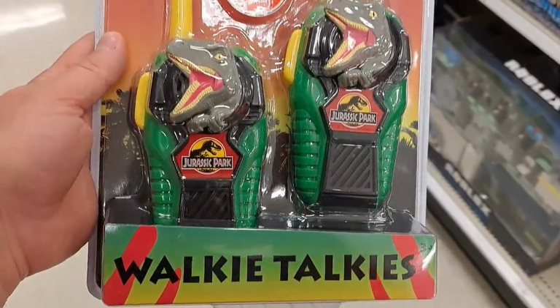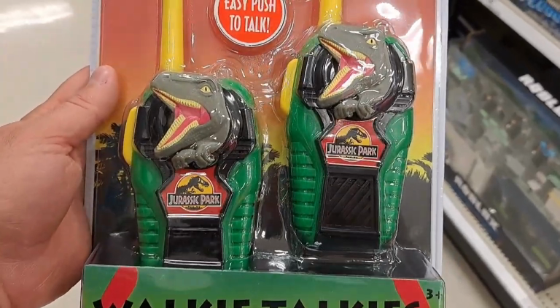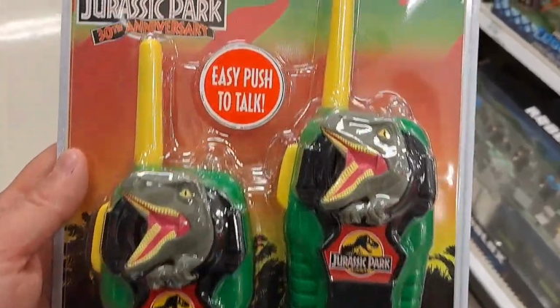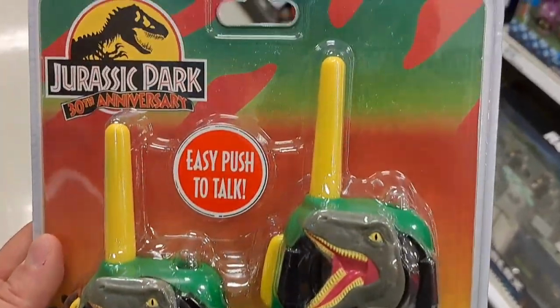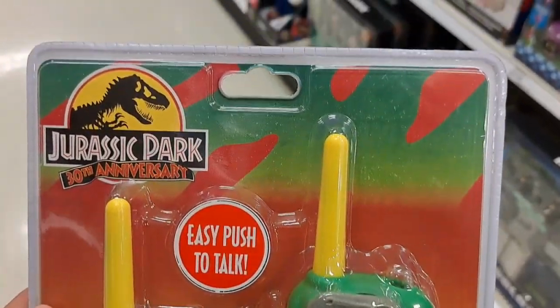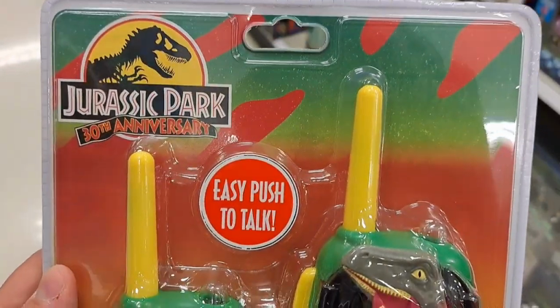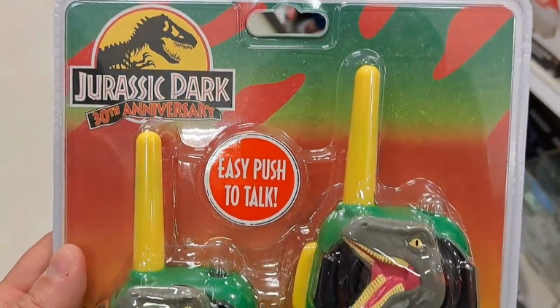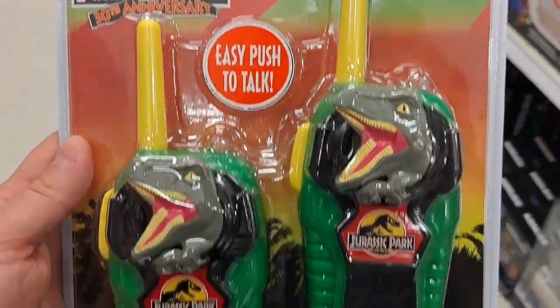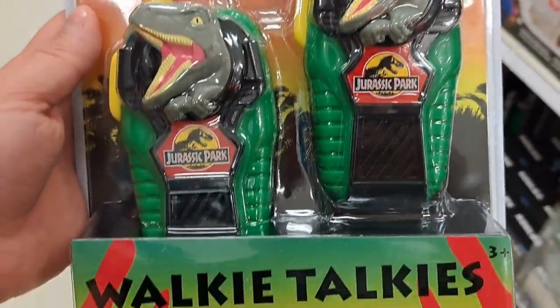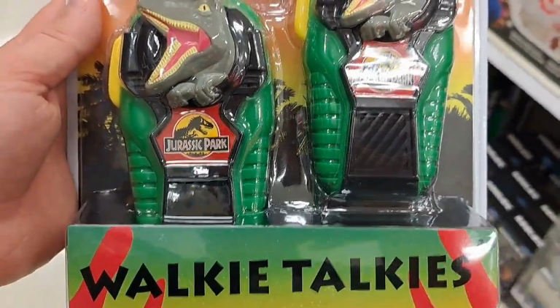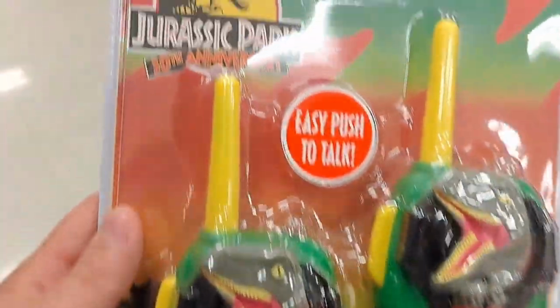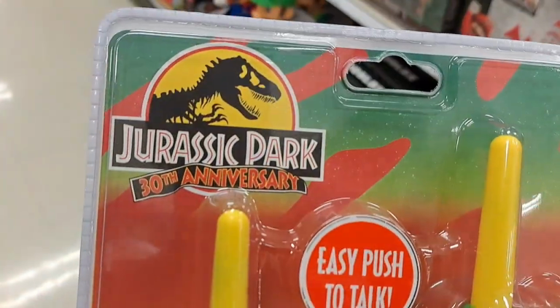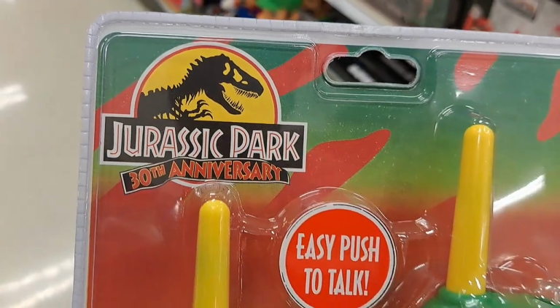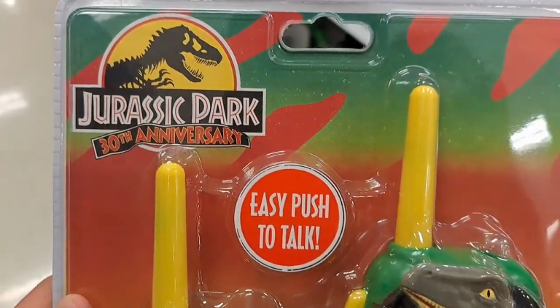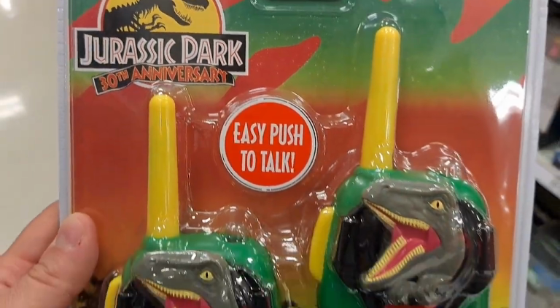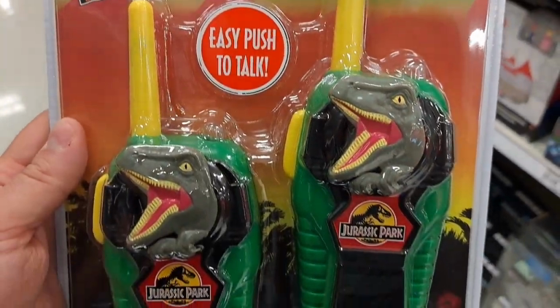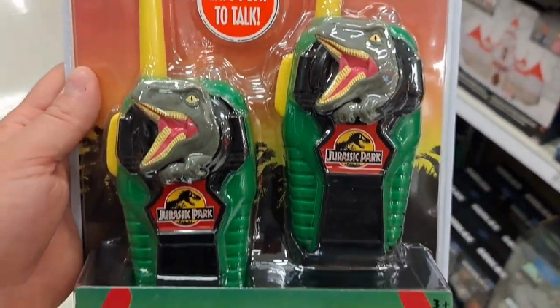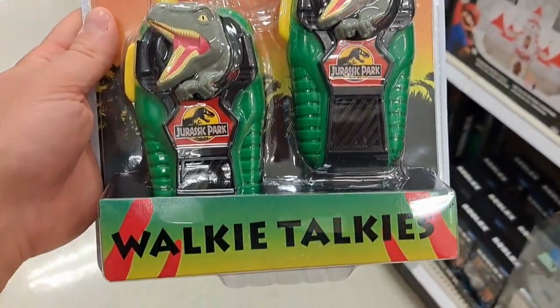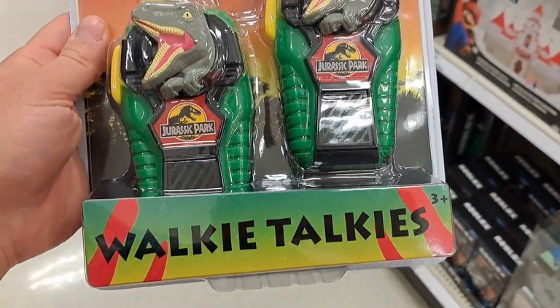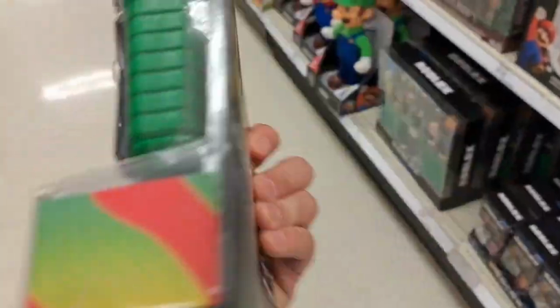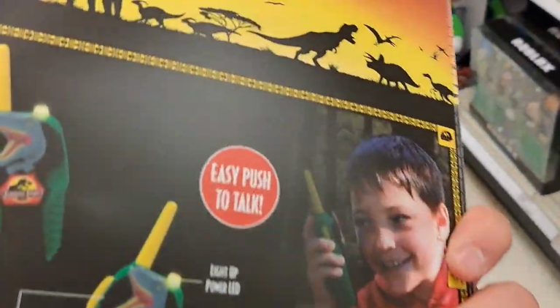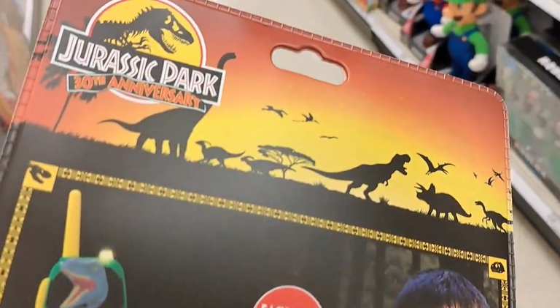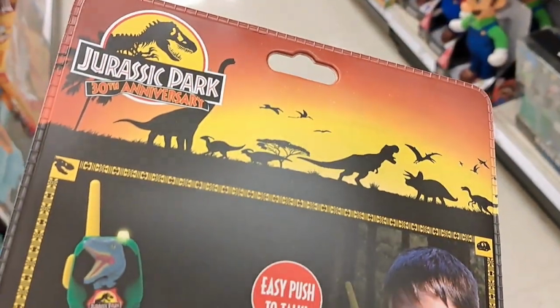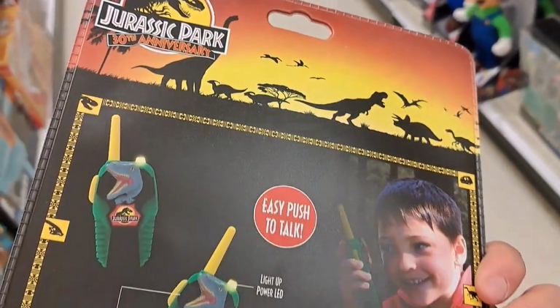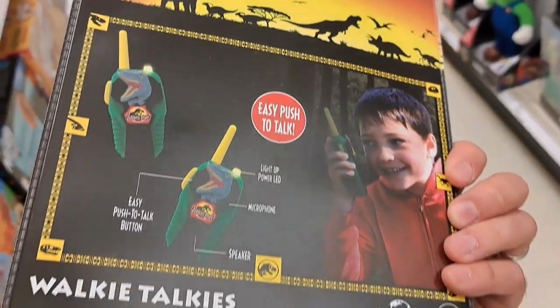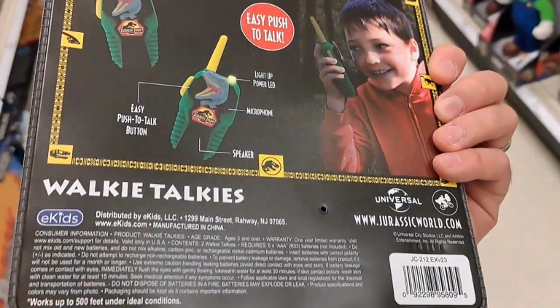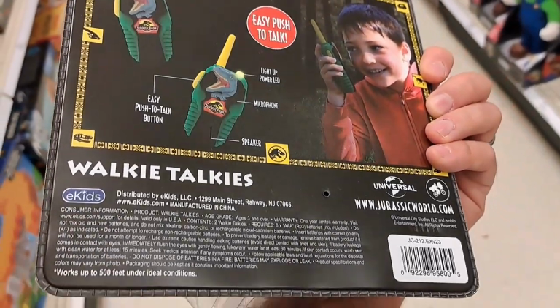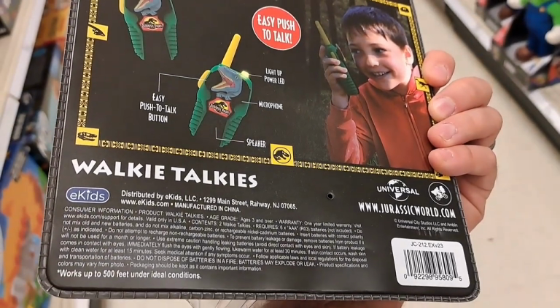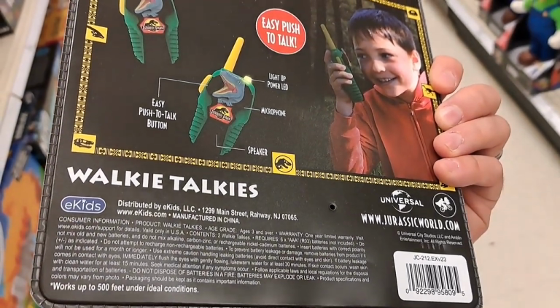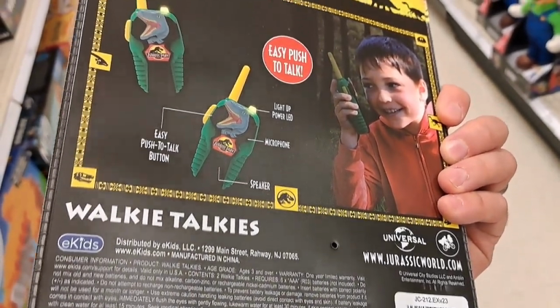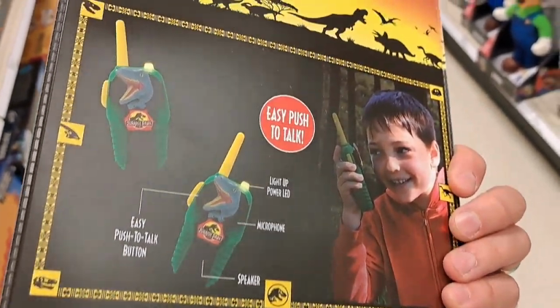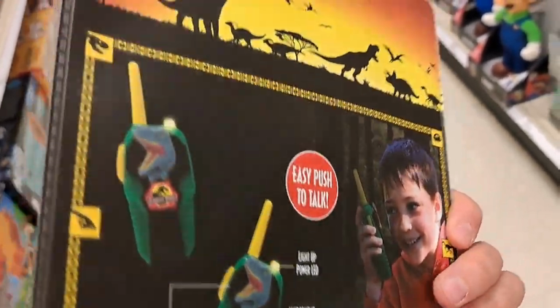Check this out — Jurassic Park walkie talkies. Those things look retro. 30th anniversary — so cool. These are awesome. See if your Target has these.